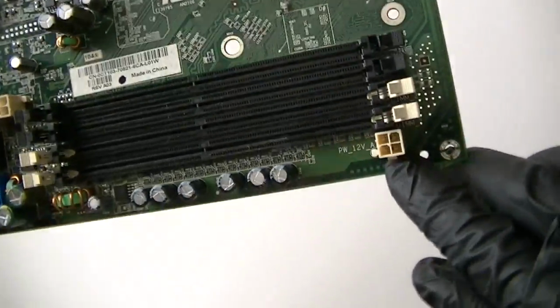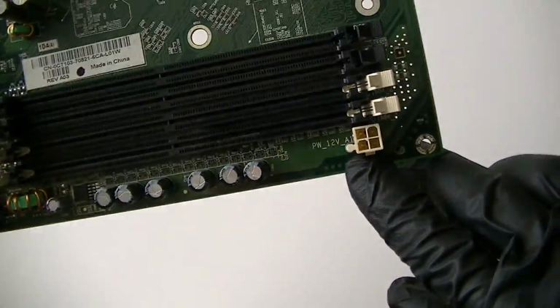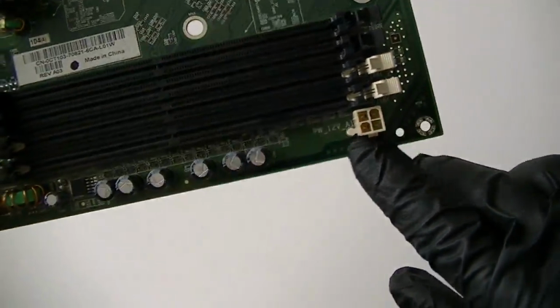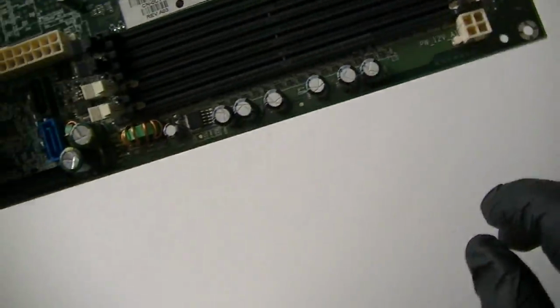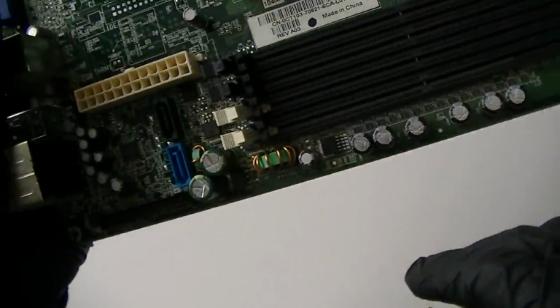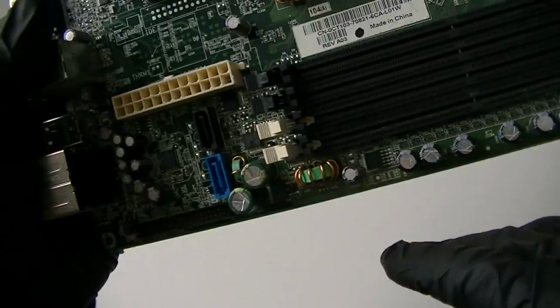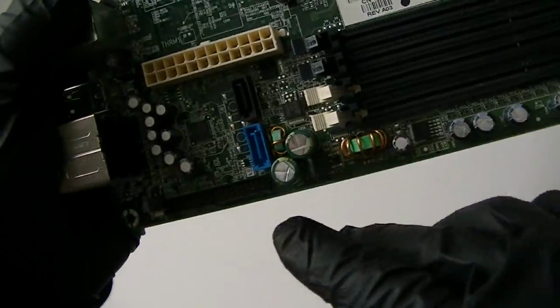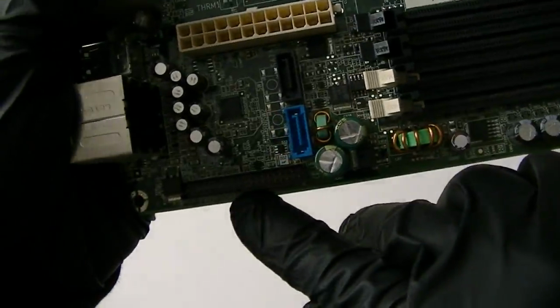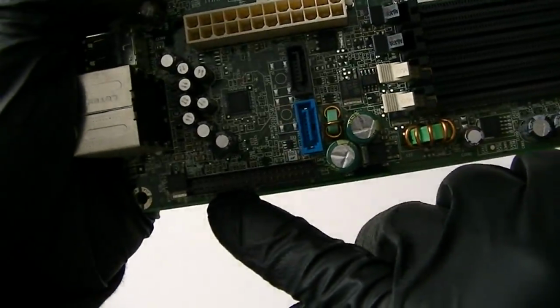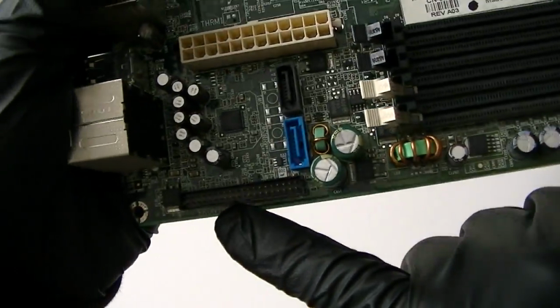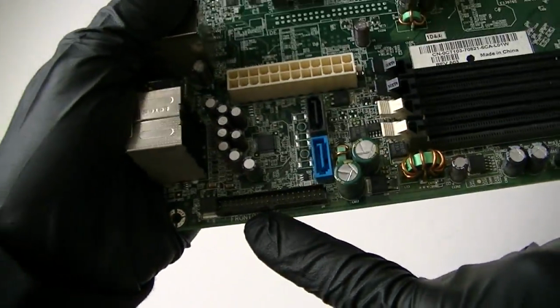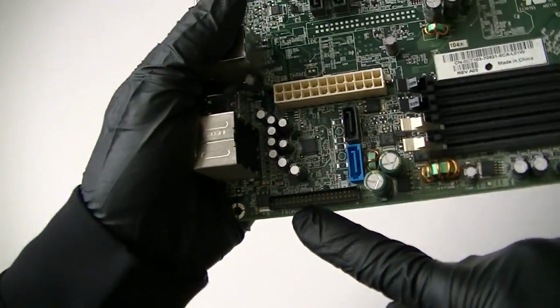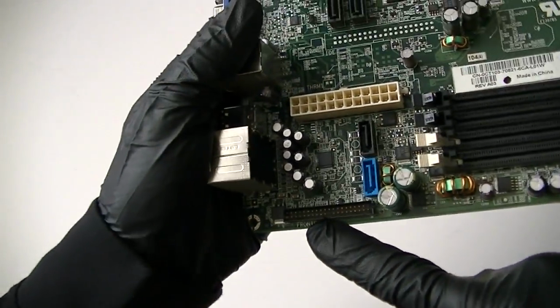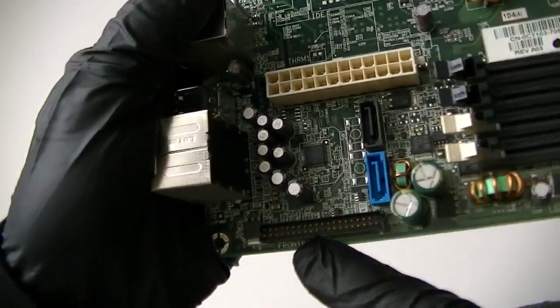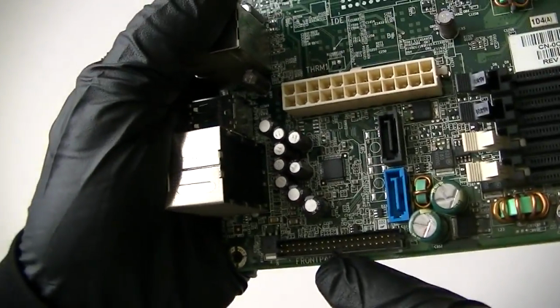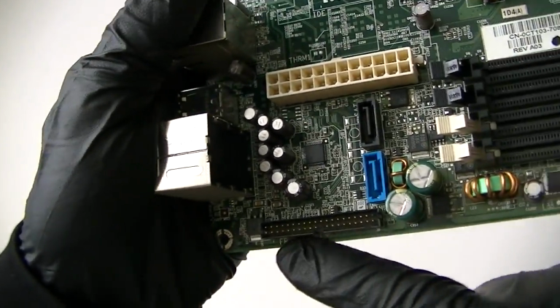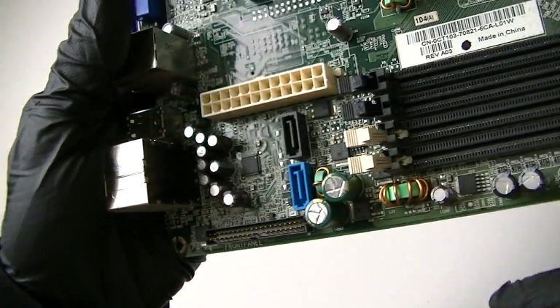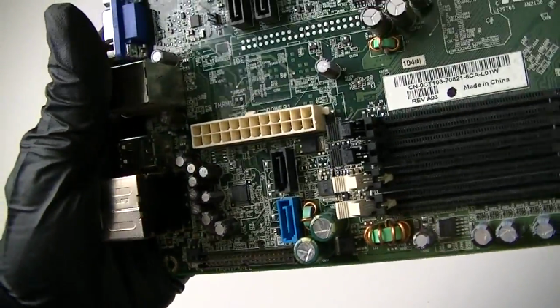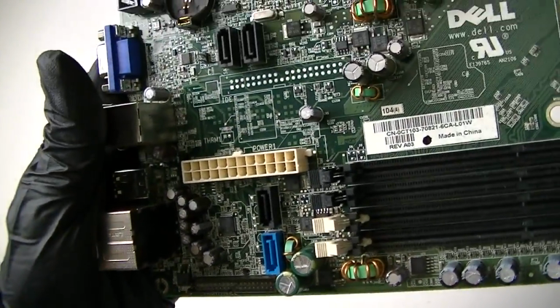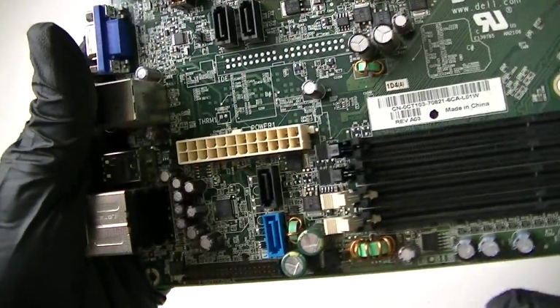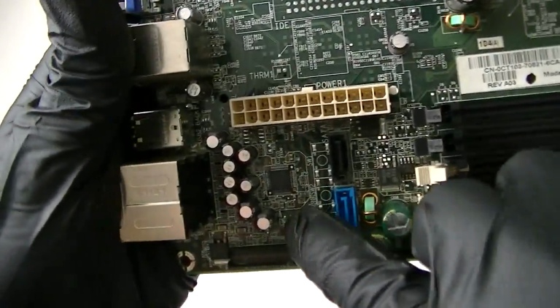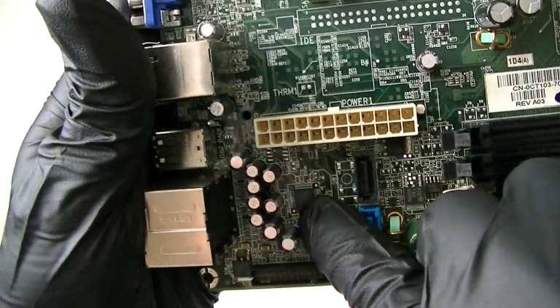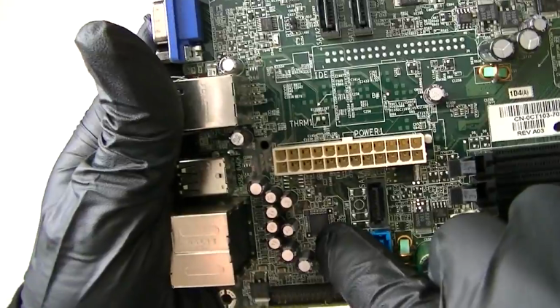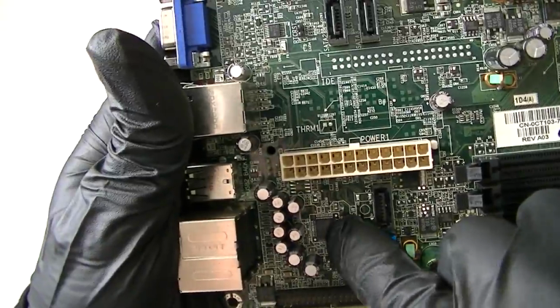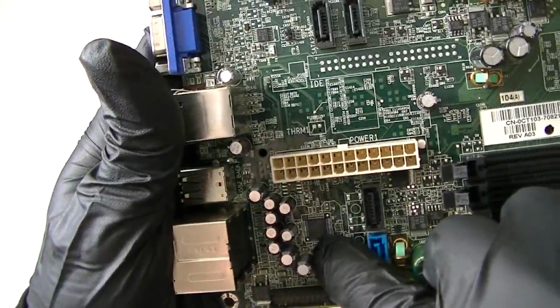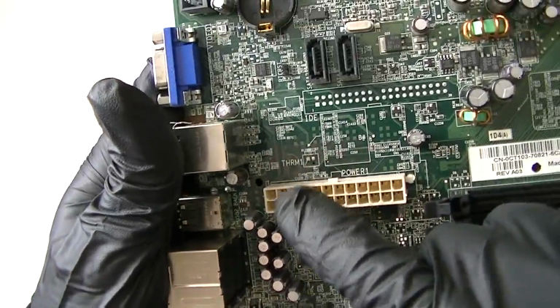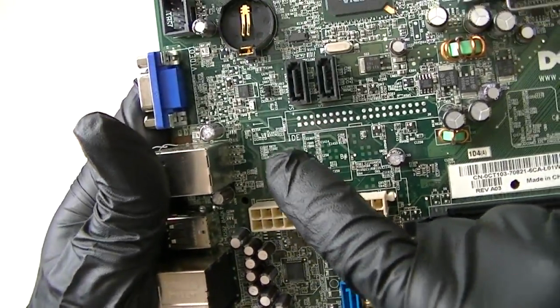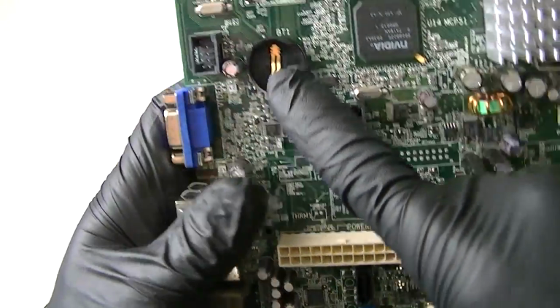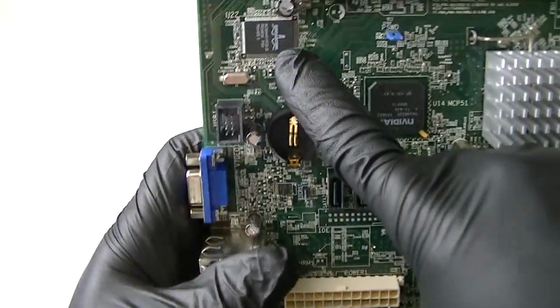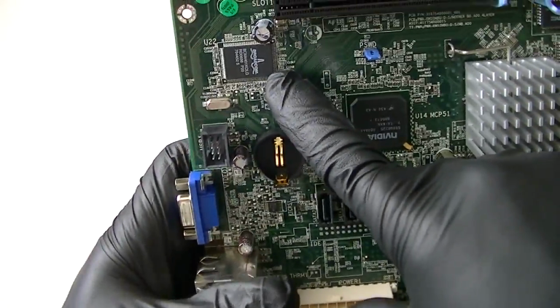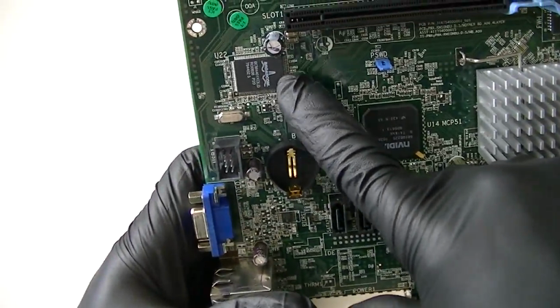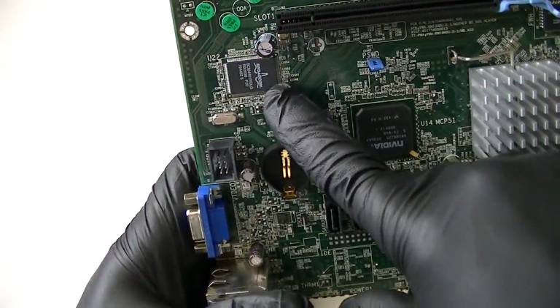Here's the 4-pin power connector, and here's the front panel connector header right there. Audio chip right there, LAN chip right there.